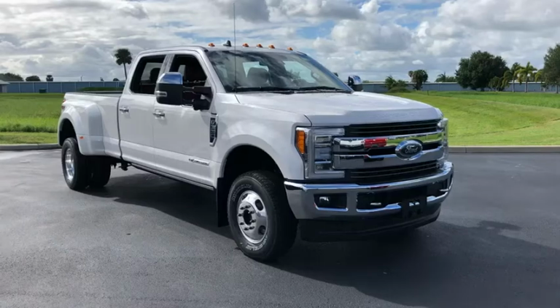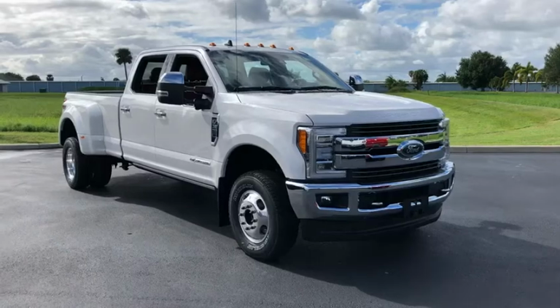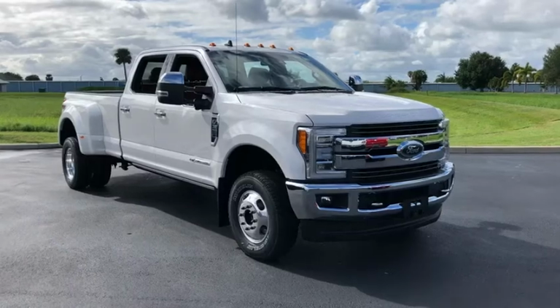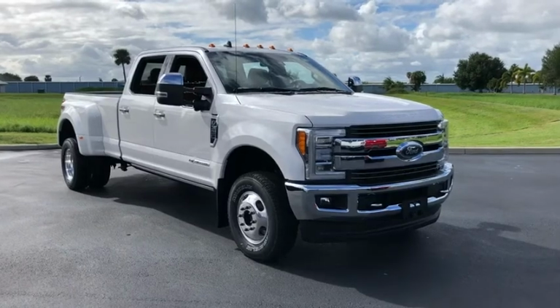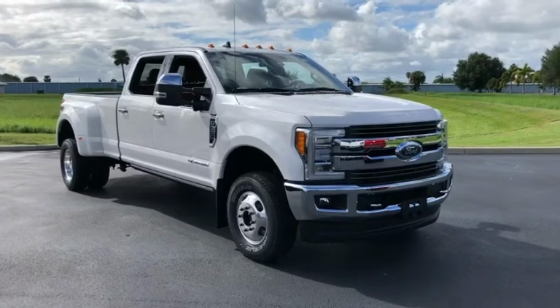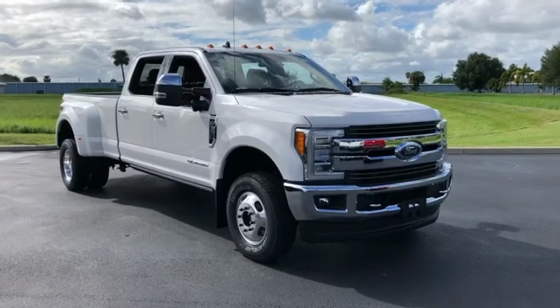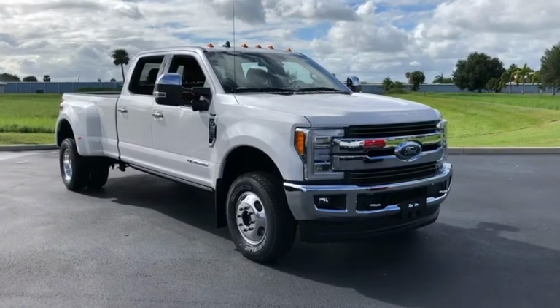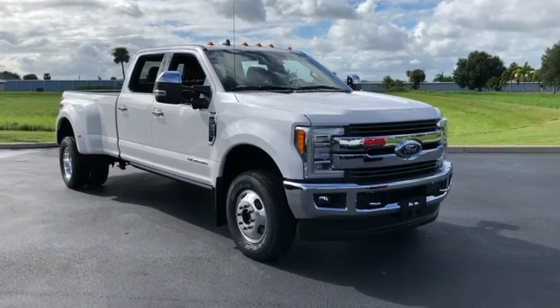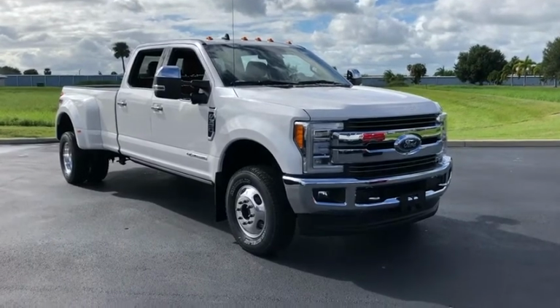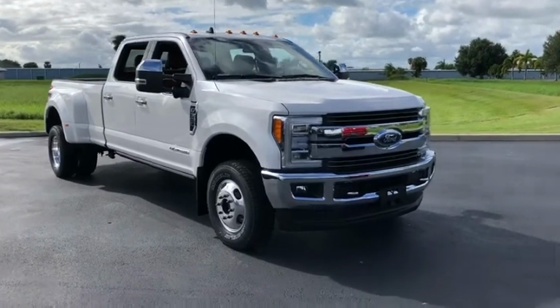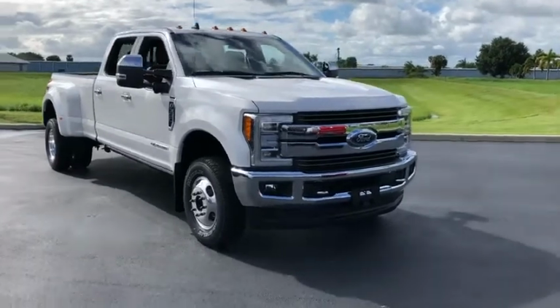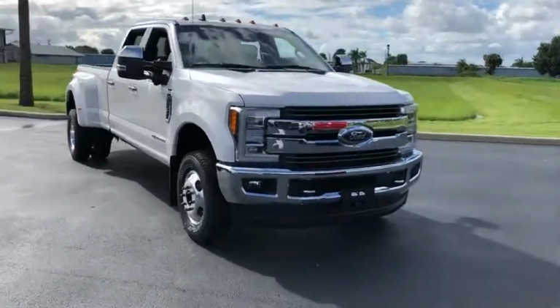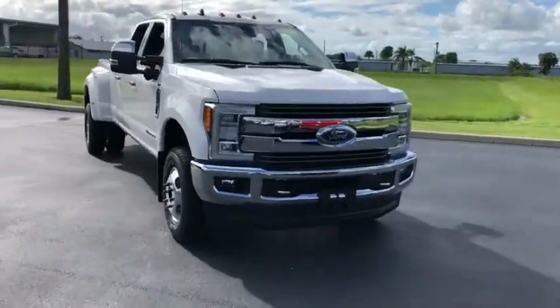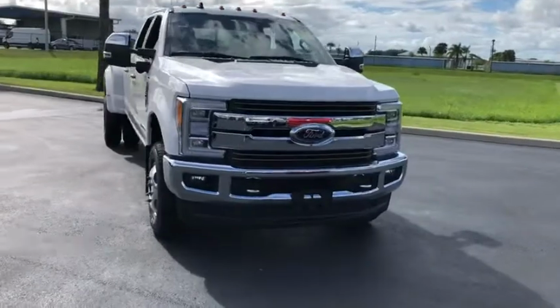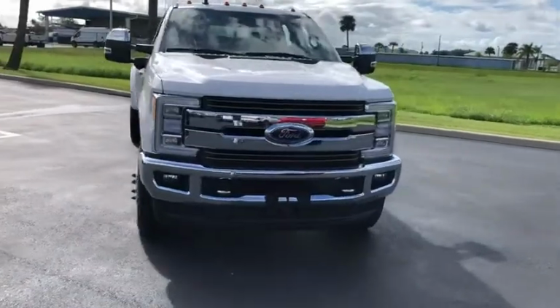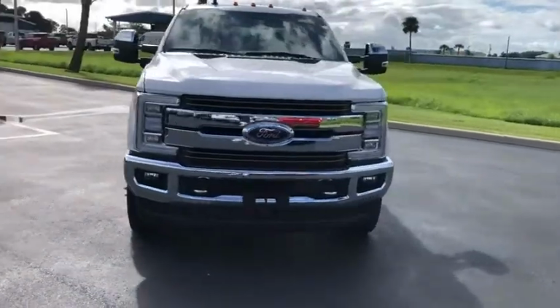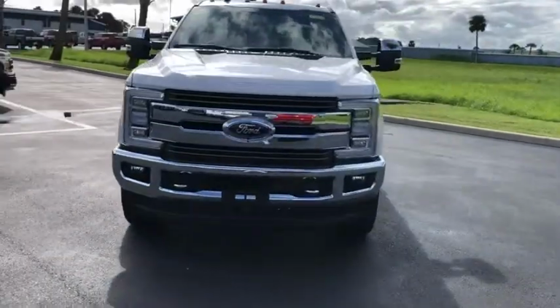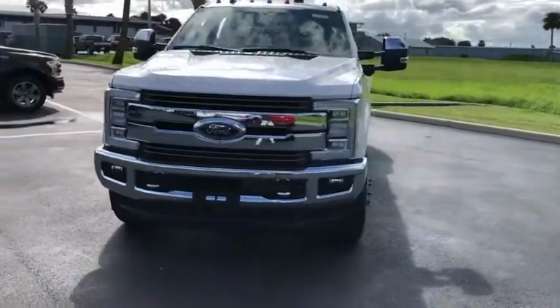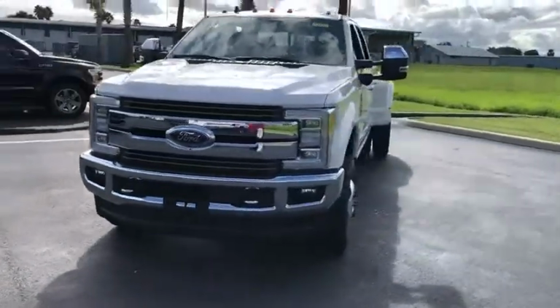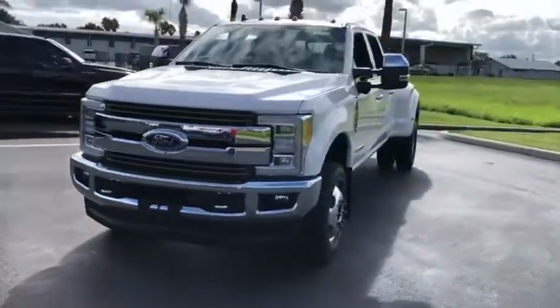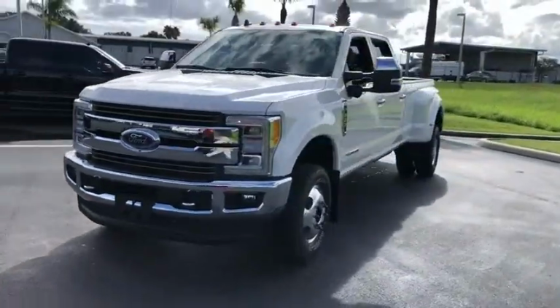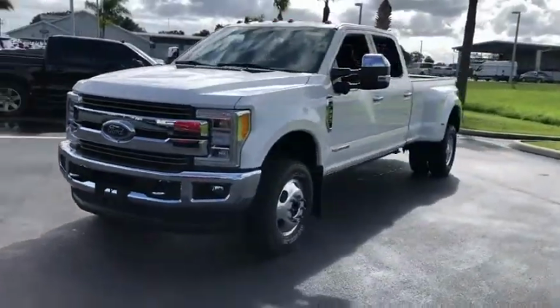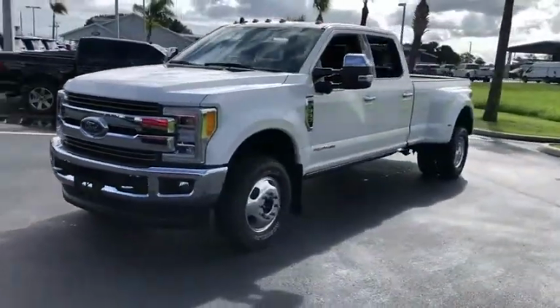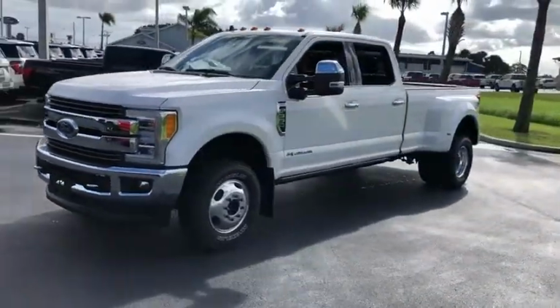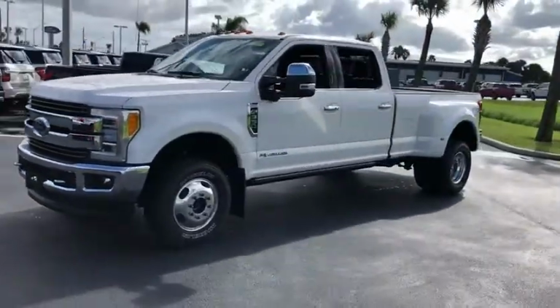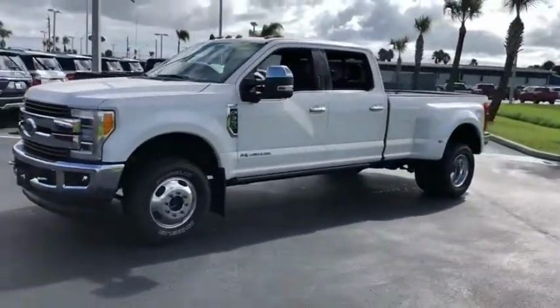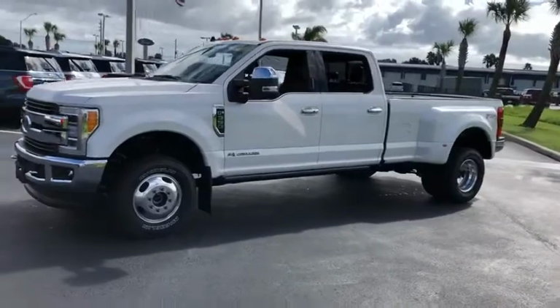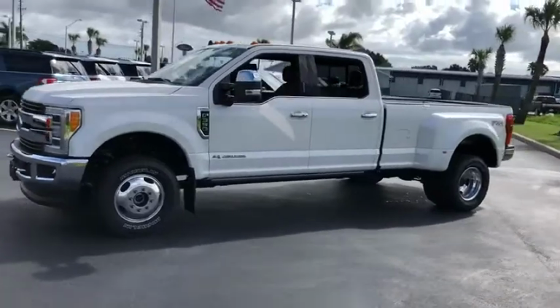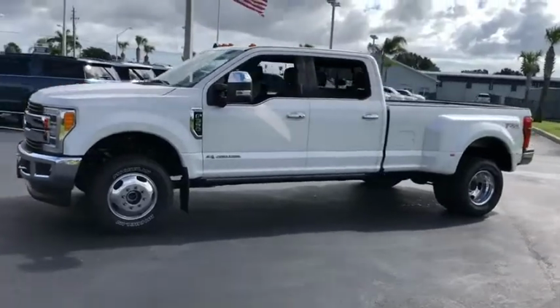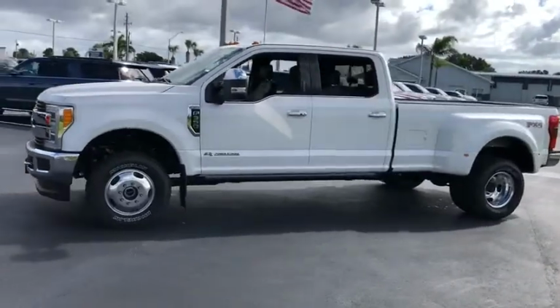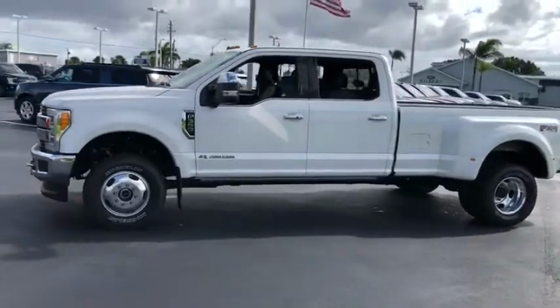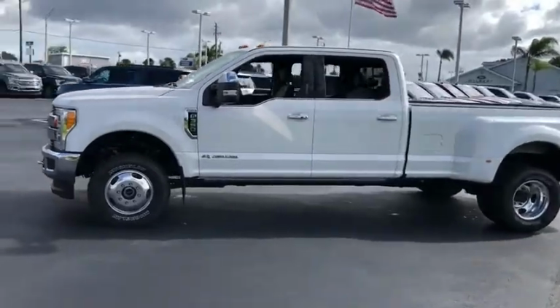Stop by and take a look at the 2019 Ford F-350 Super Duty. Head-to-head fuel efficiency, head-to-head towing, head-to-head torque. Ford F-350 Super Duty.